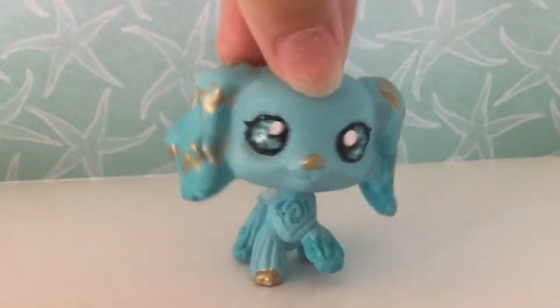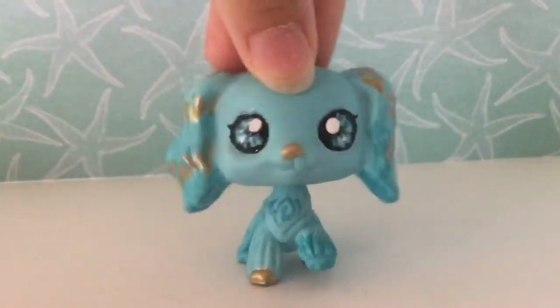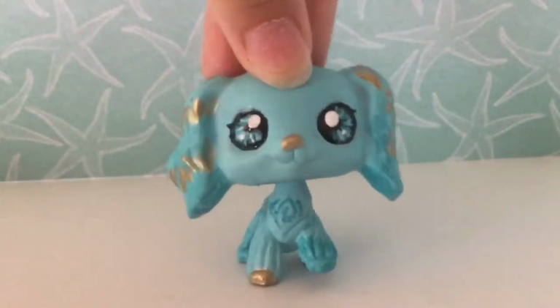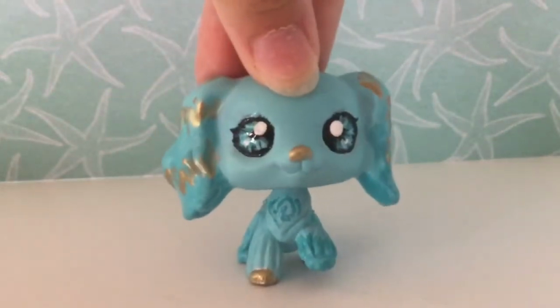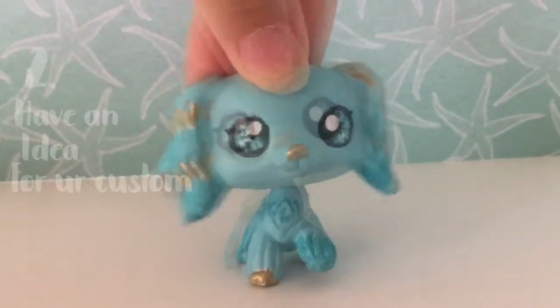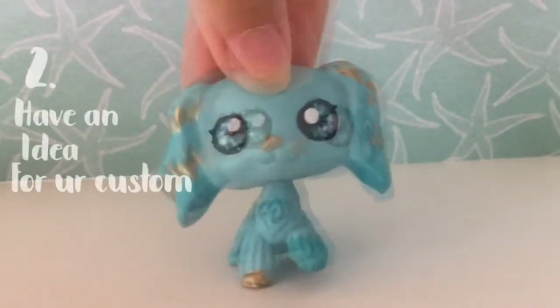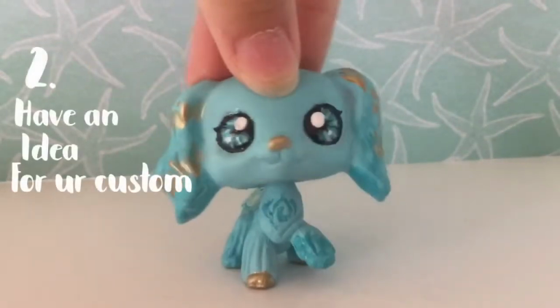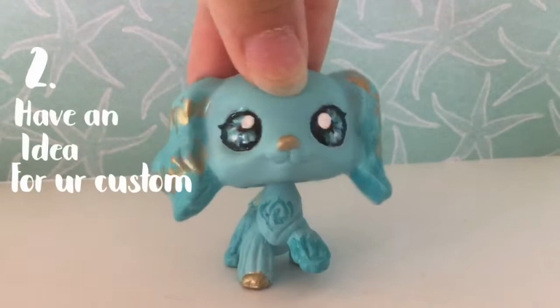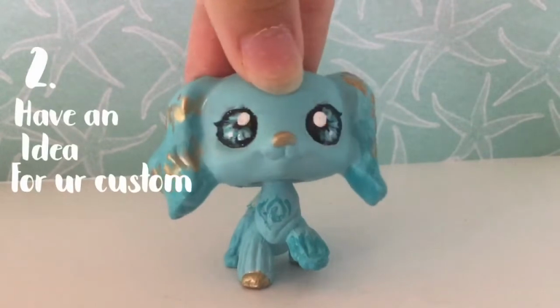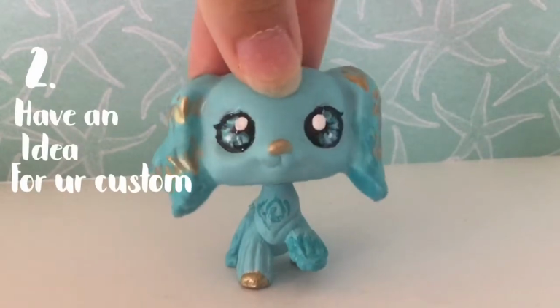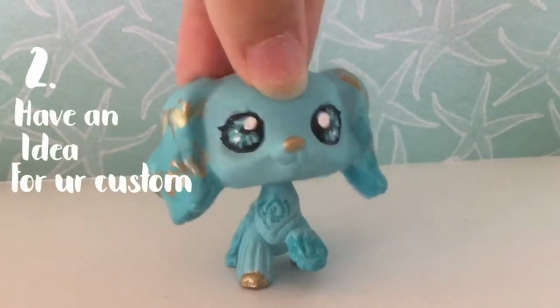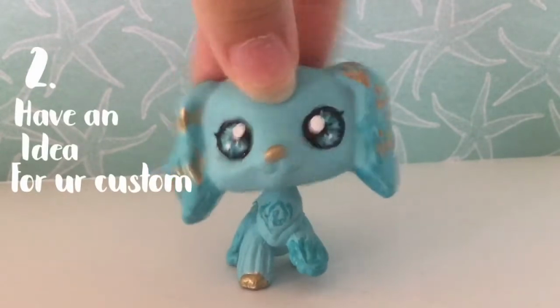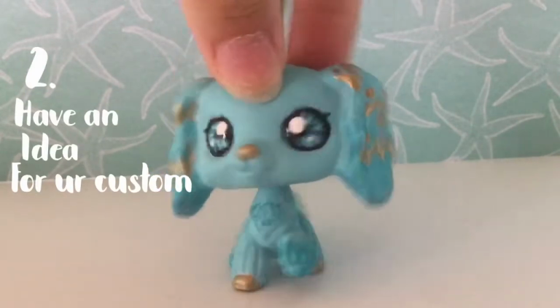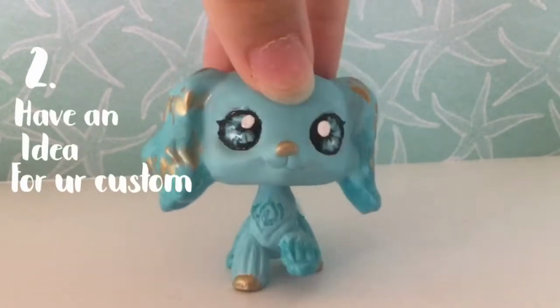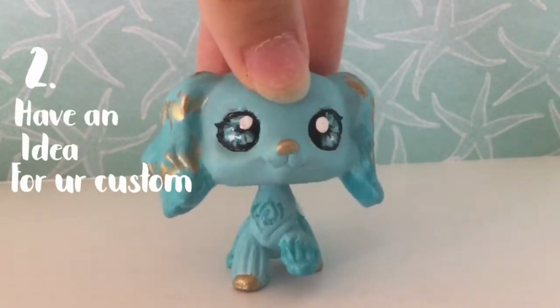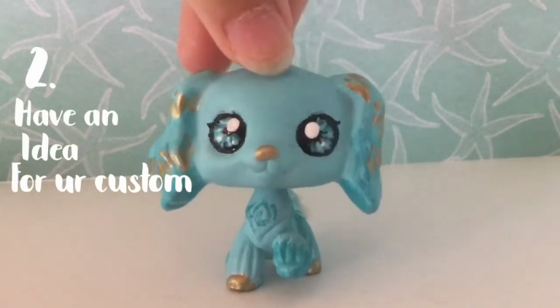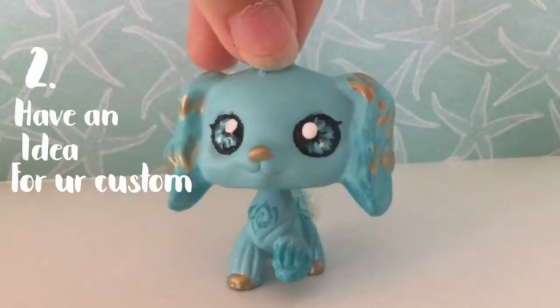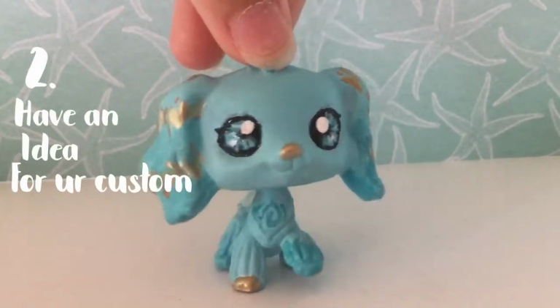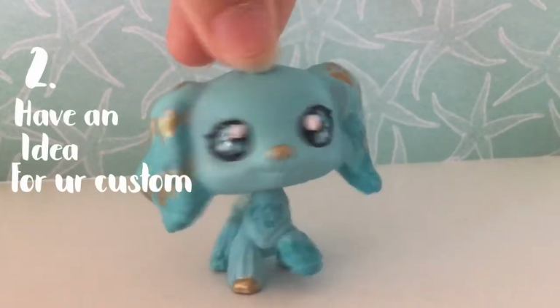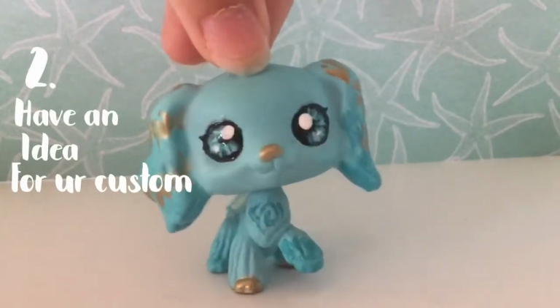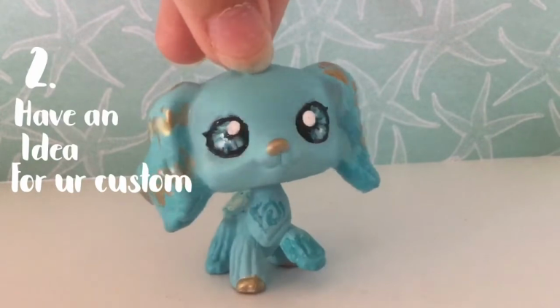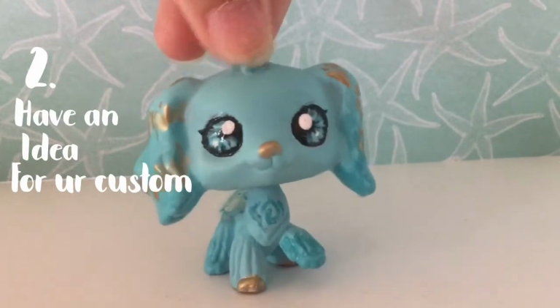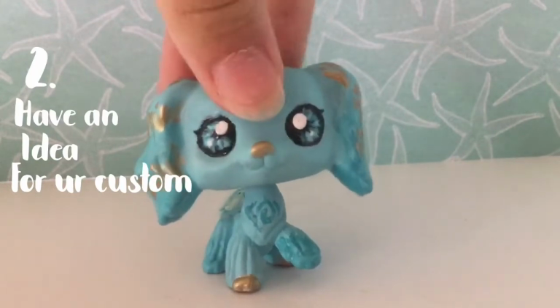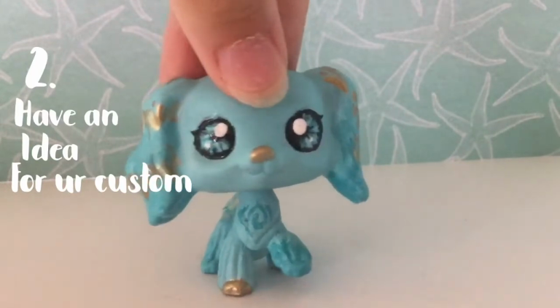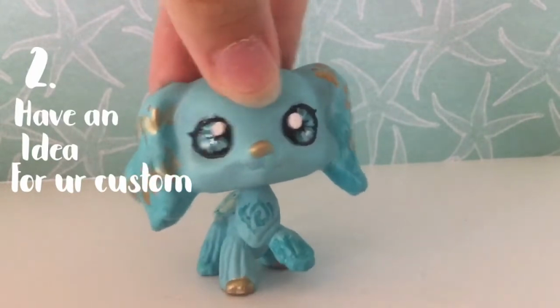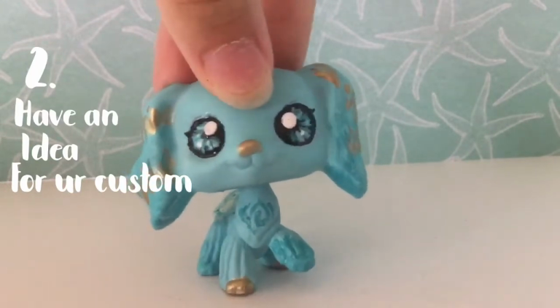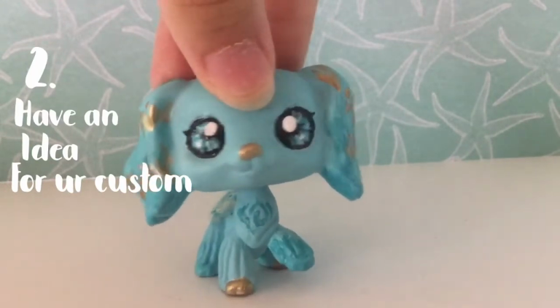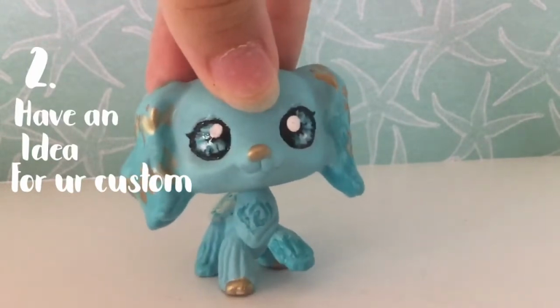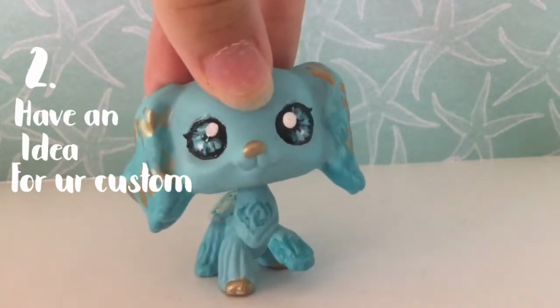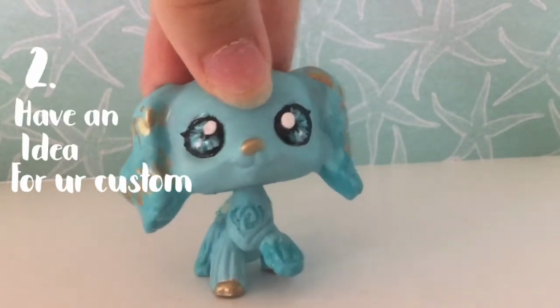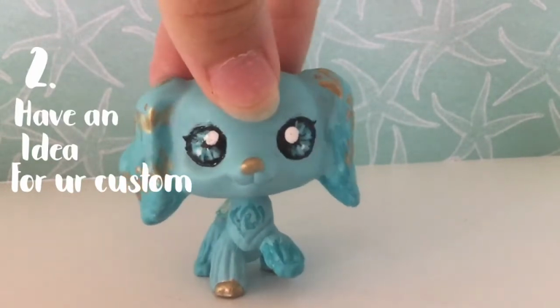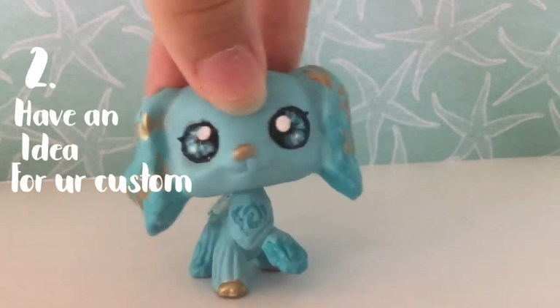That leads on to tip two: have an idea of what your custom is going to look like. Make concept art or just have an idea in your head of what you want it to look like, with the color scheme and stuff like that.